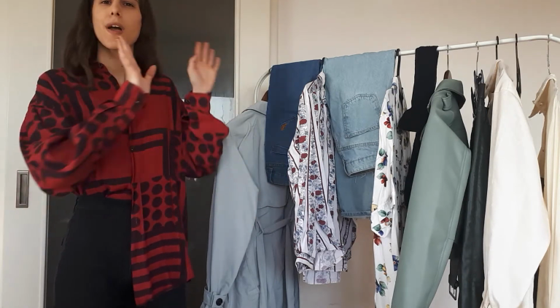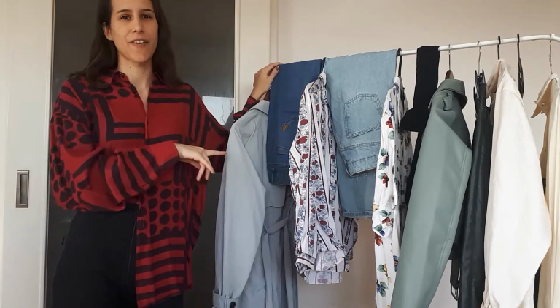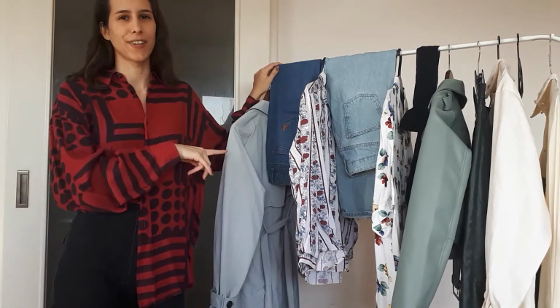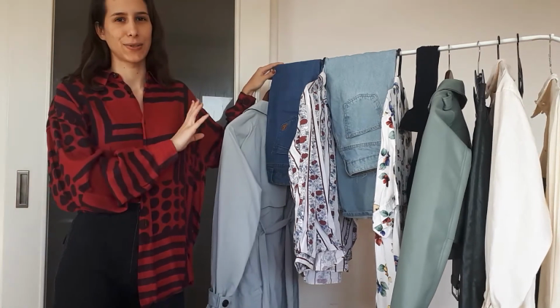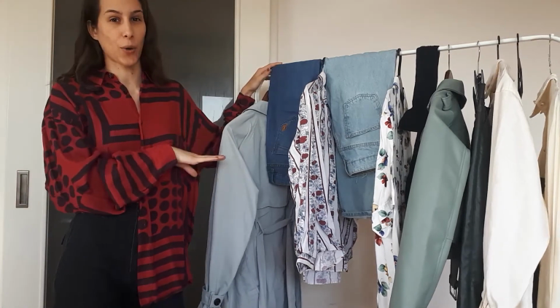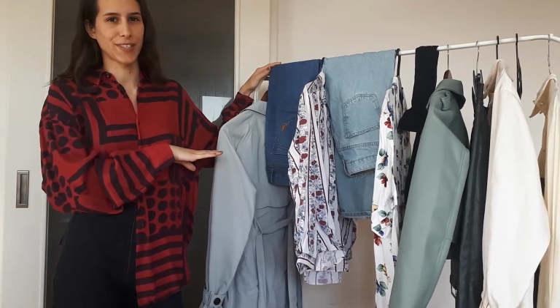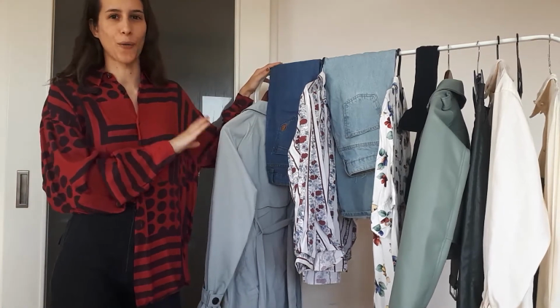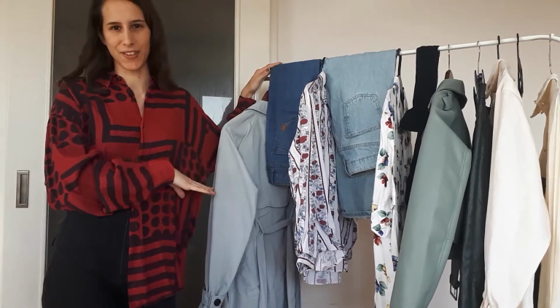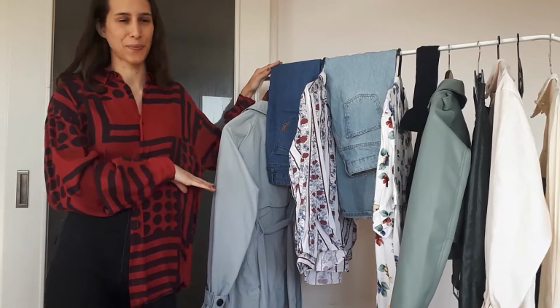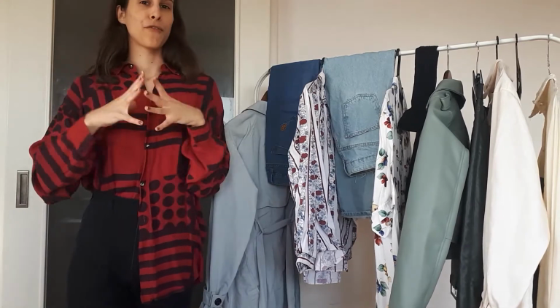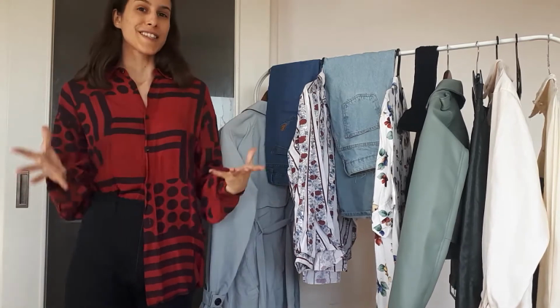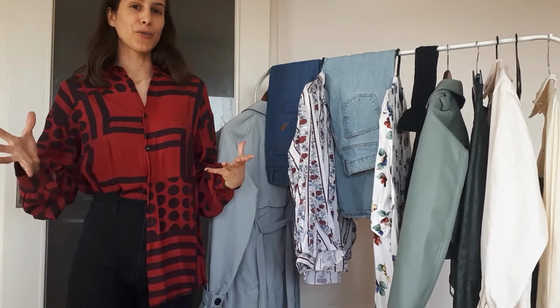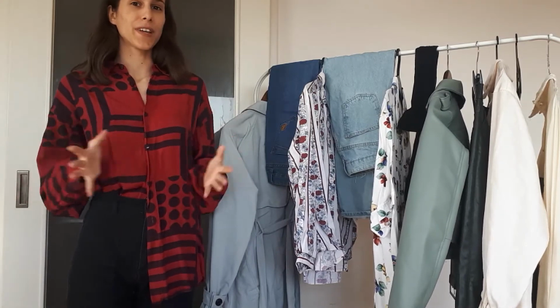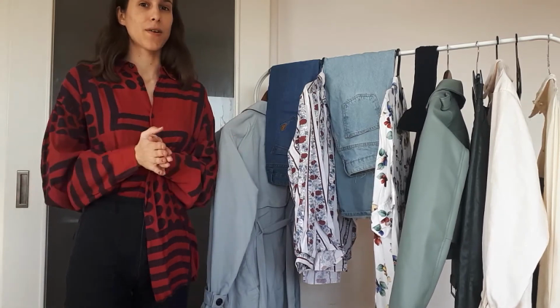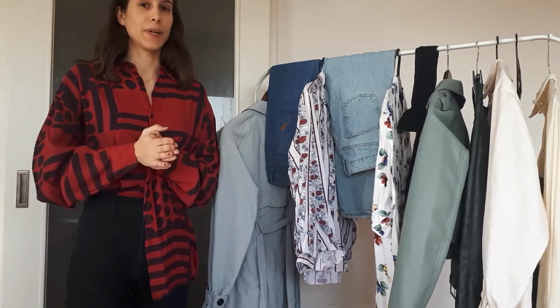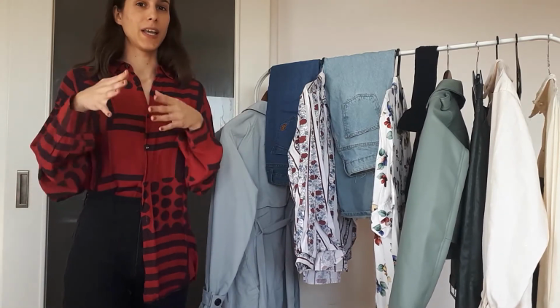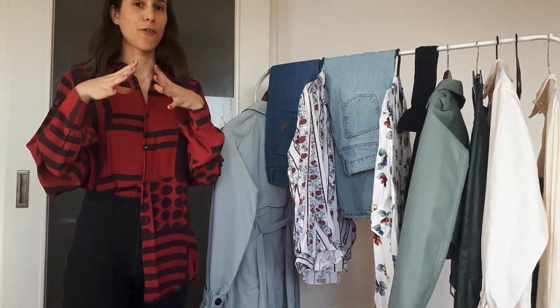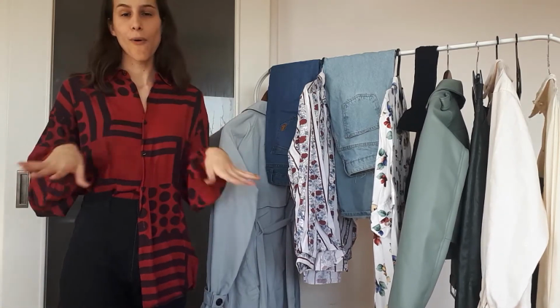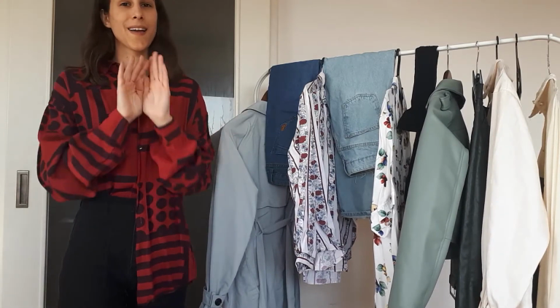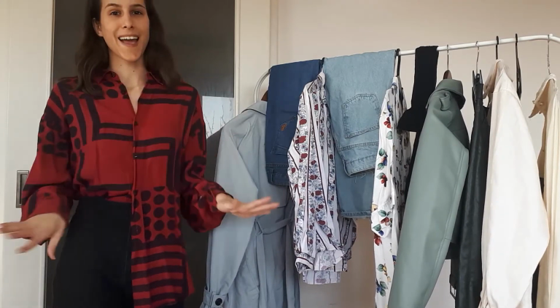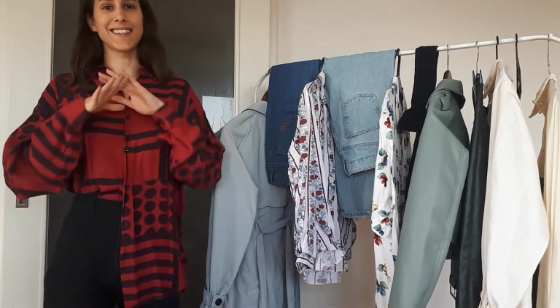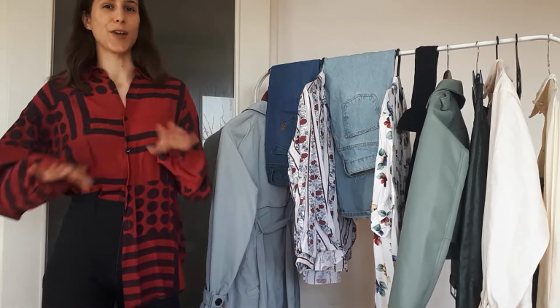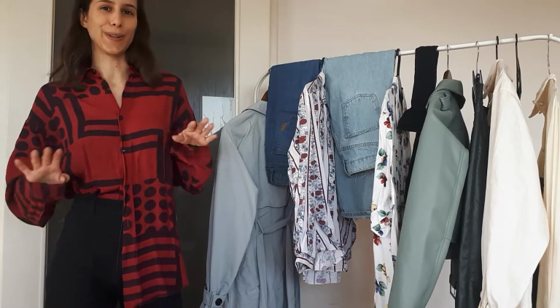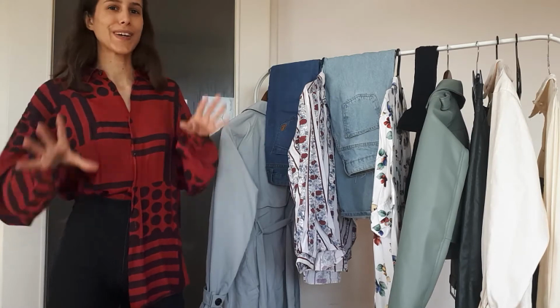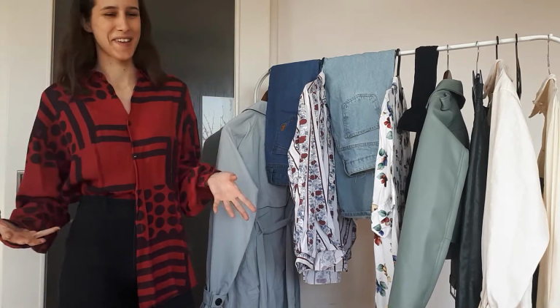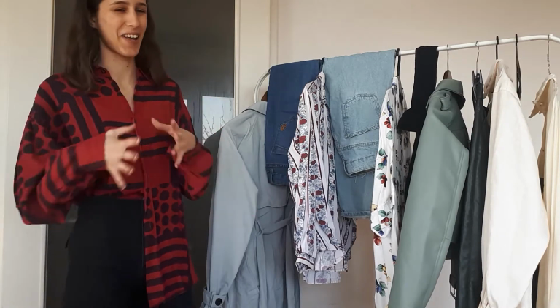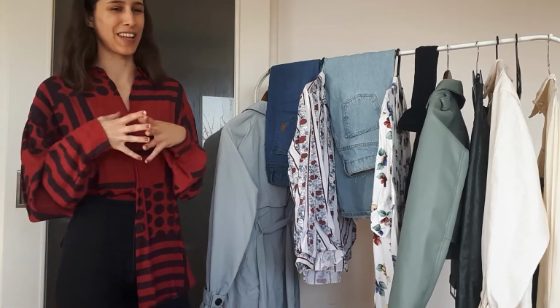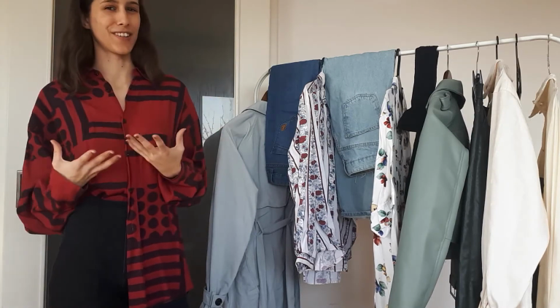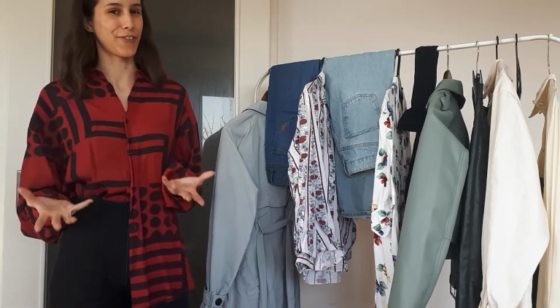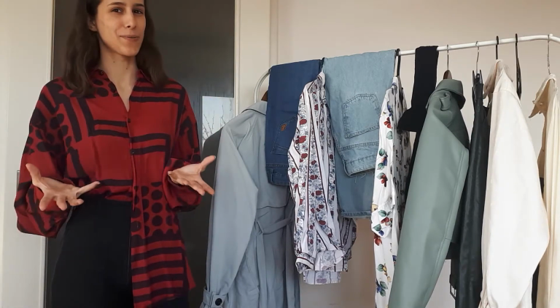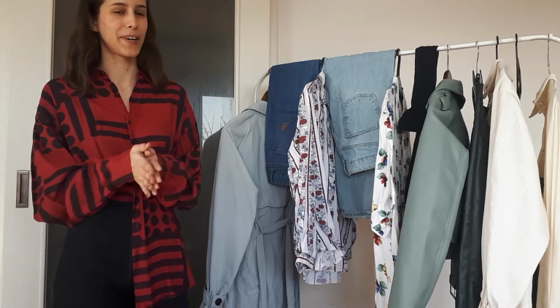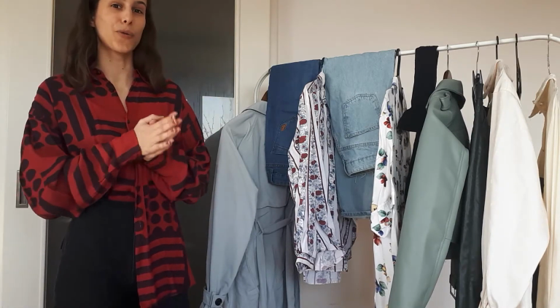Let's dive into the outfits of this video. The first outfit is going to be a full 90s casual look — I kind of feel like Chandler from Friends when I wear this outfit.